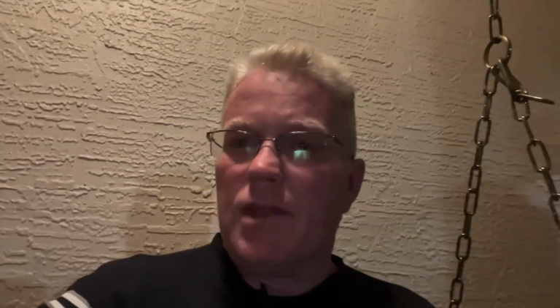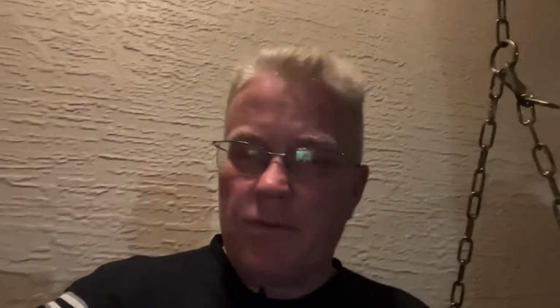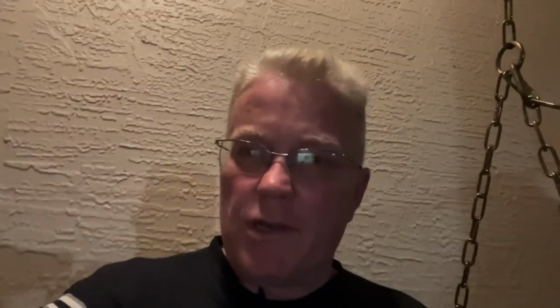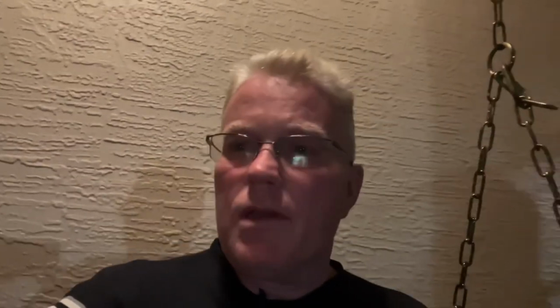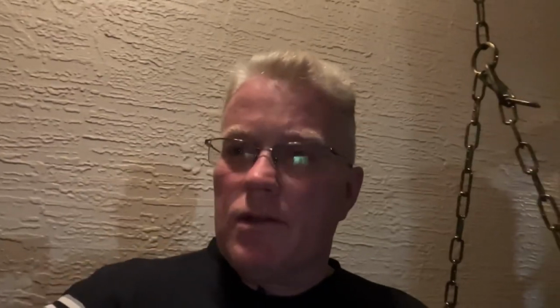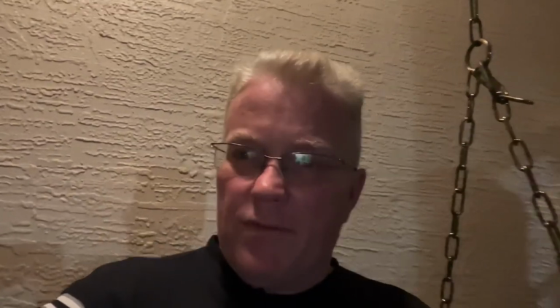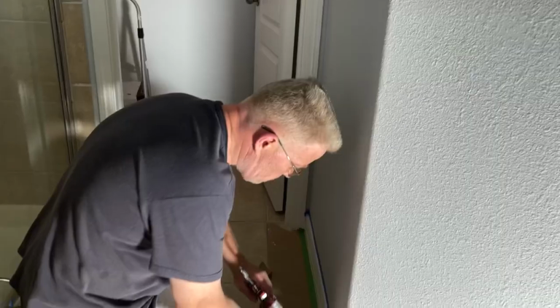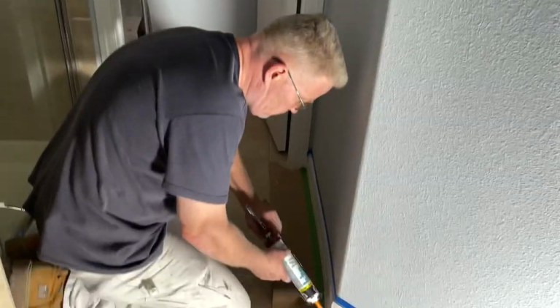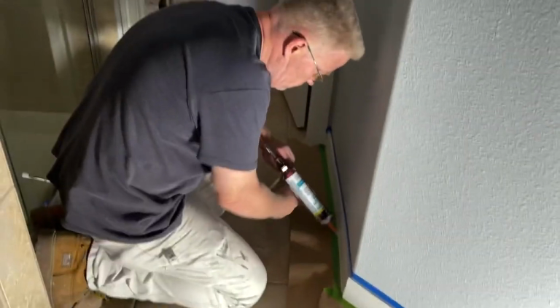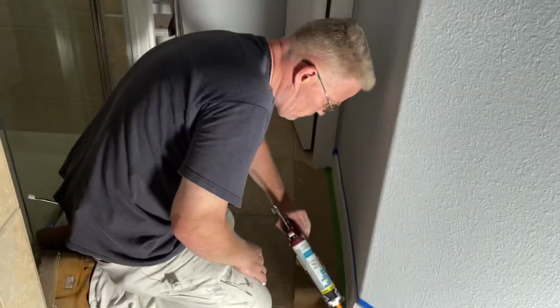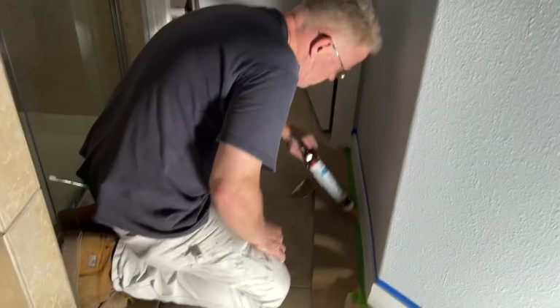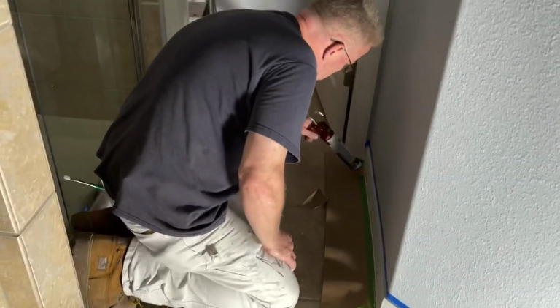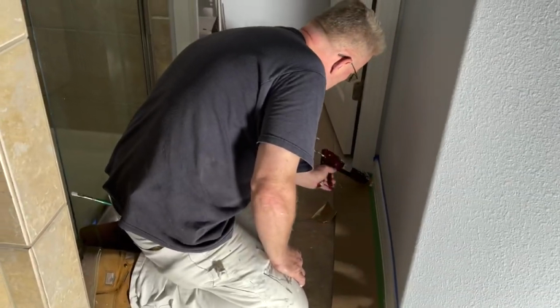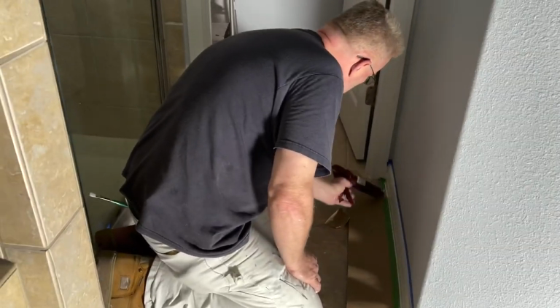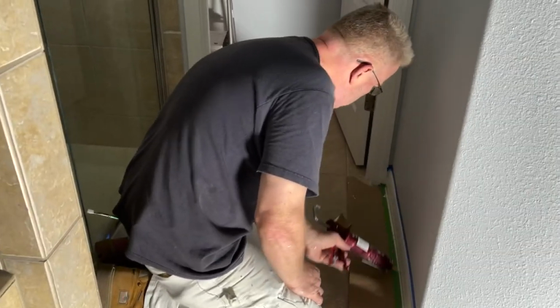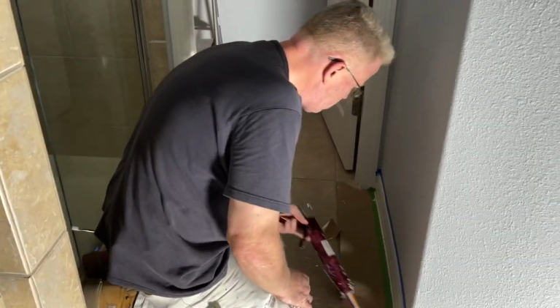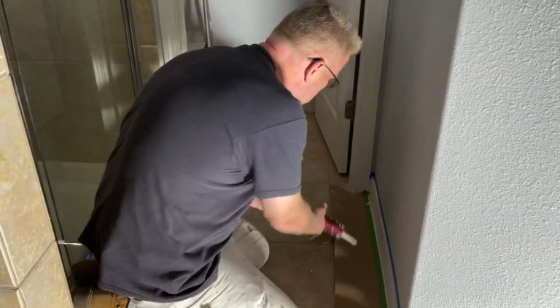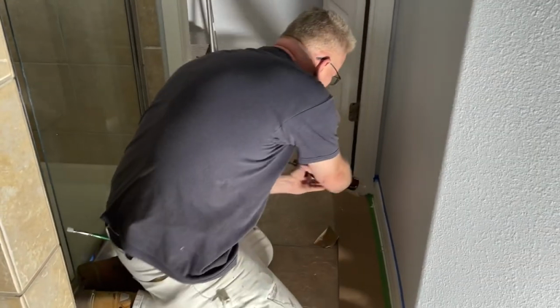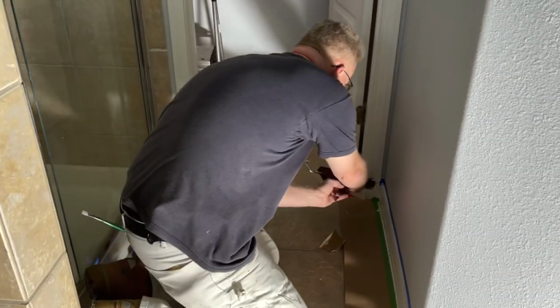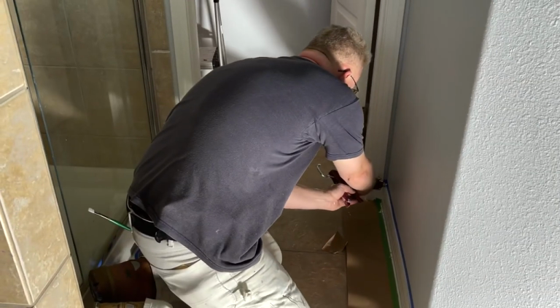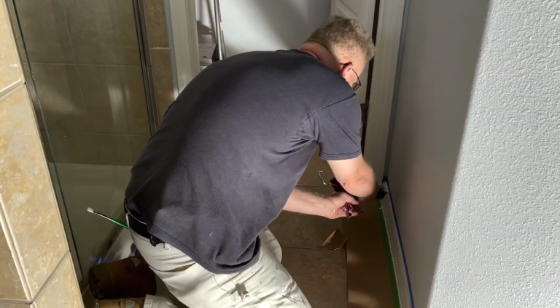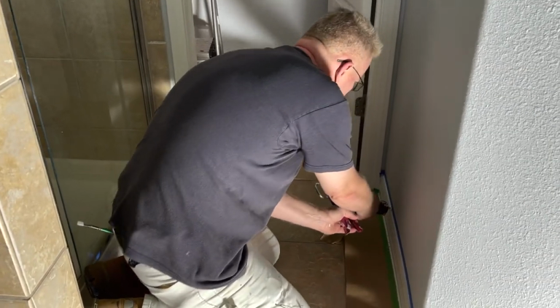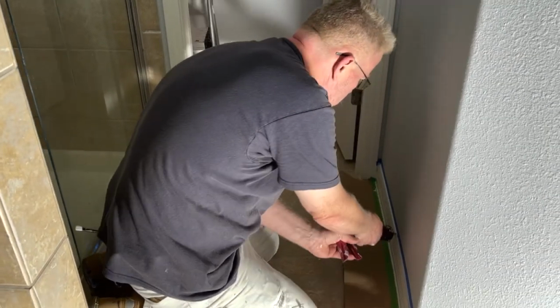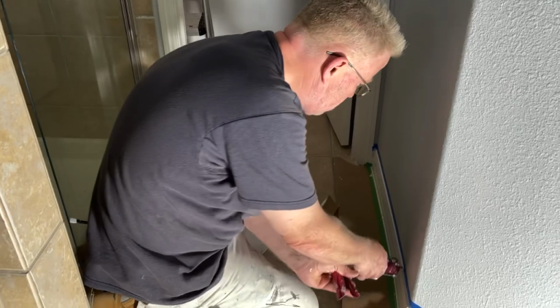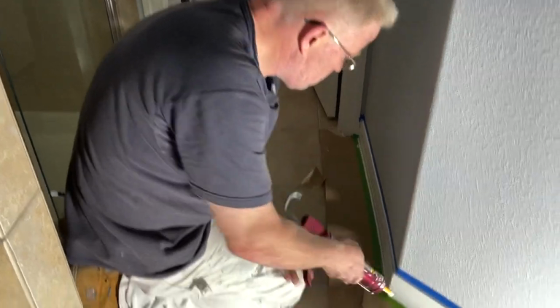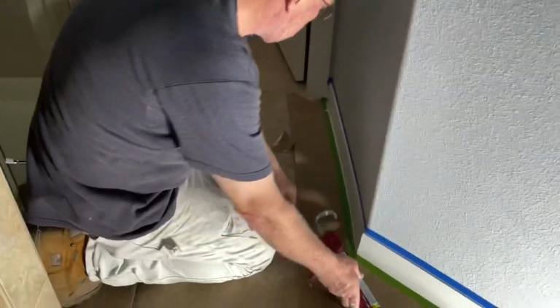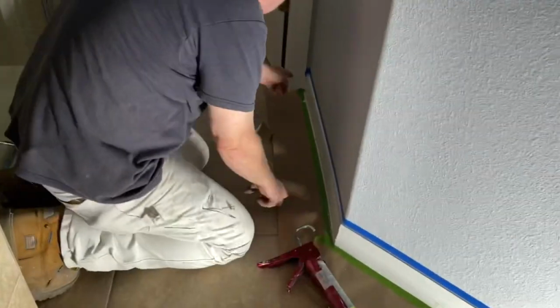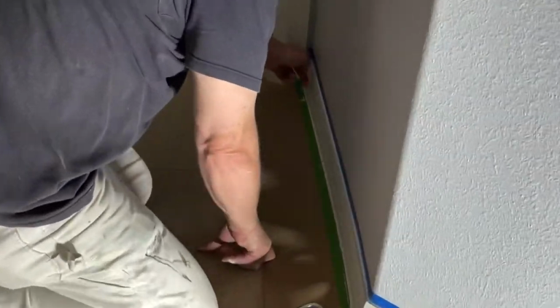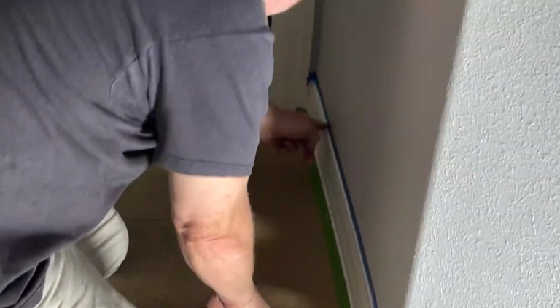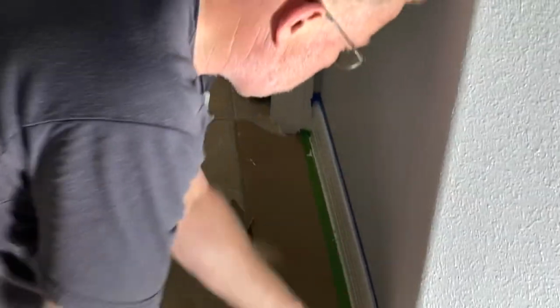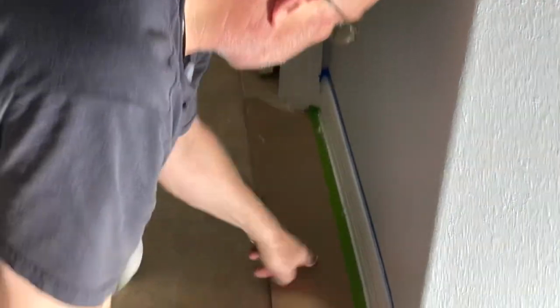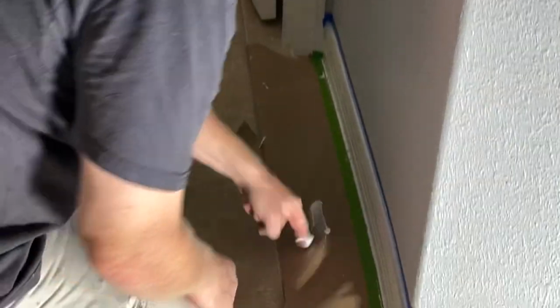Thanks for watching. Enjoy the video. Welcome back viewers to my channel, Spencer Colgan is wallpaper and painting.